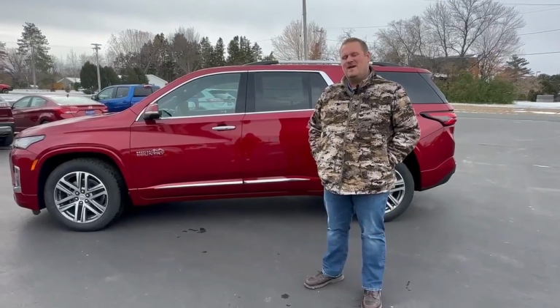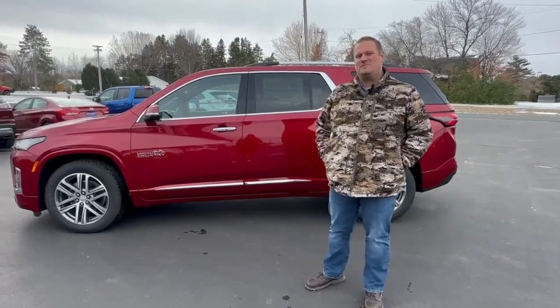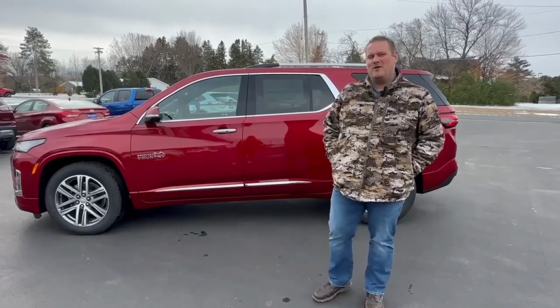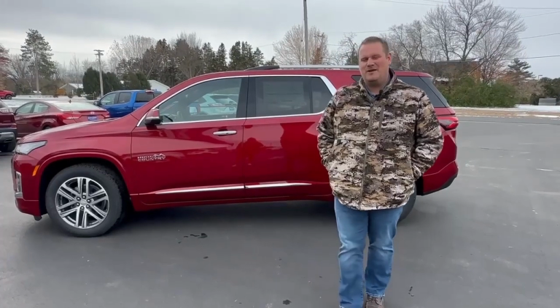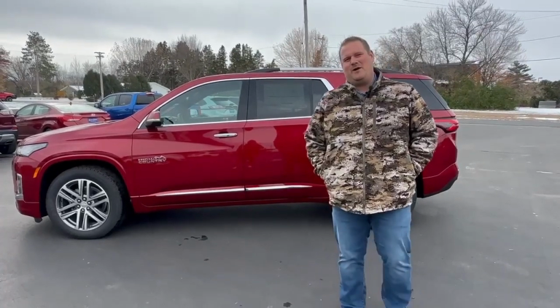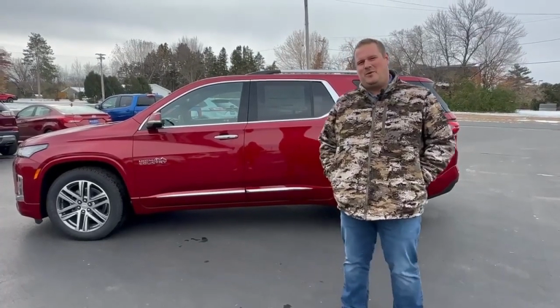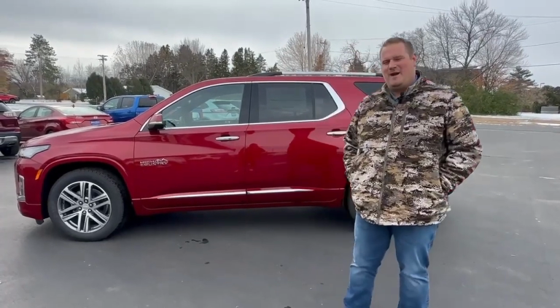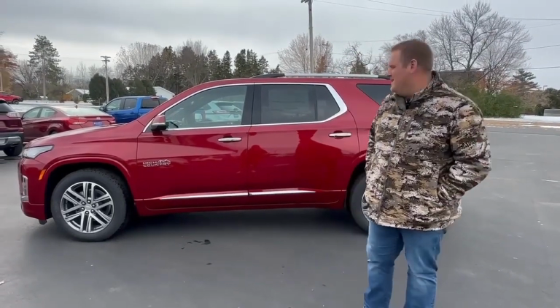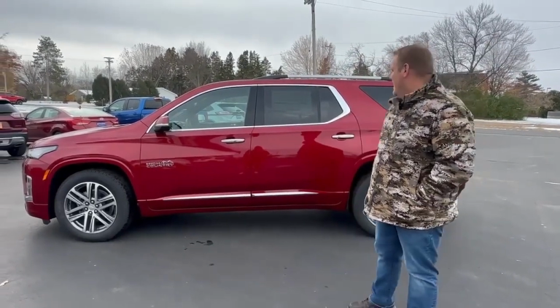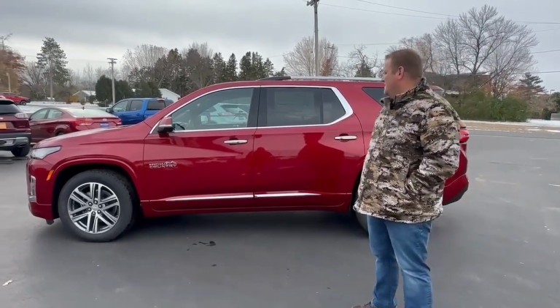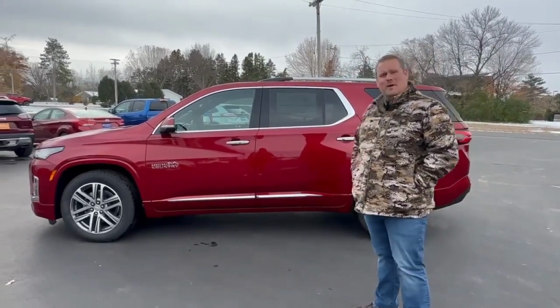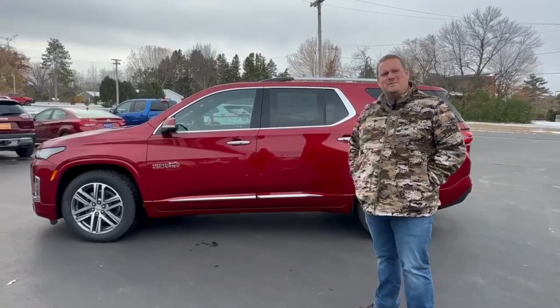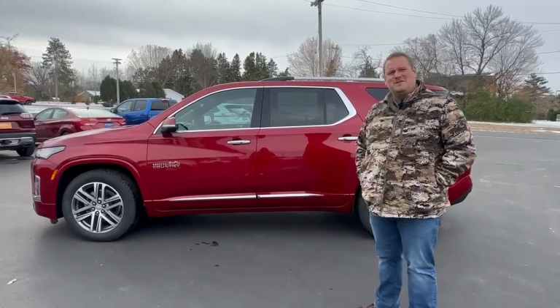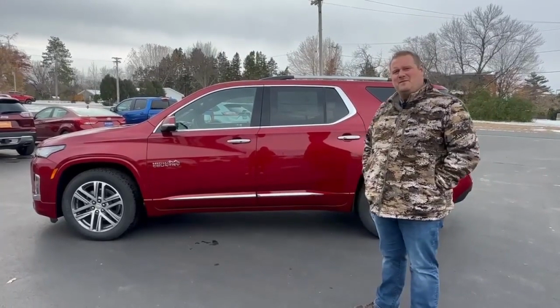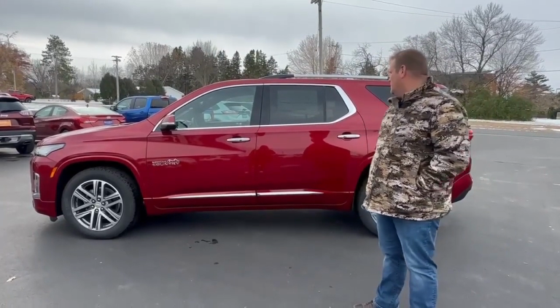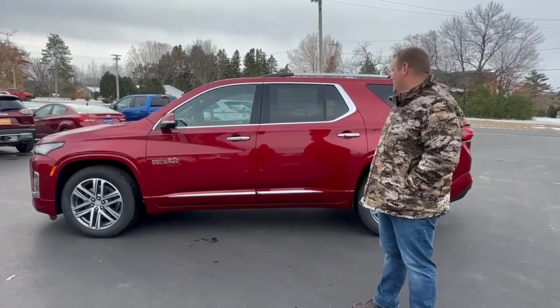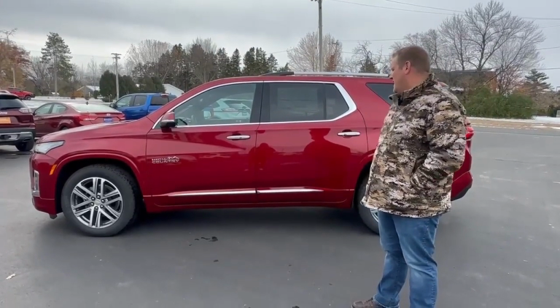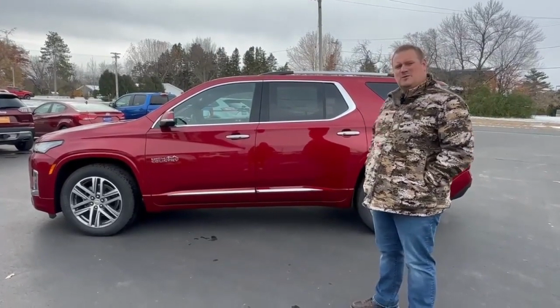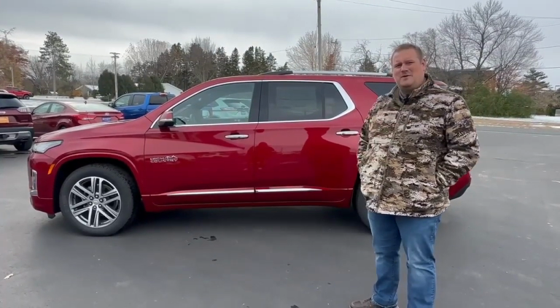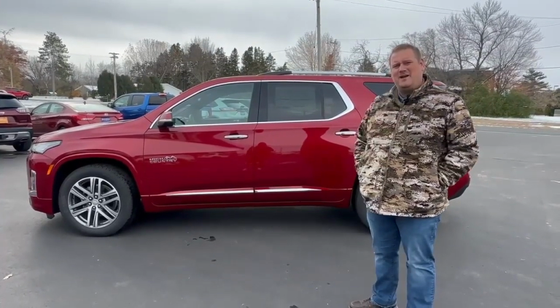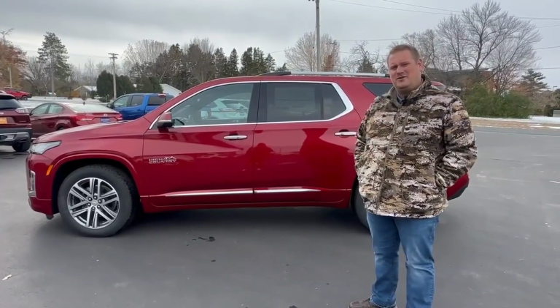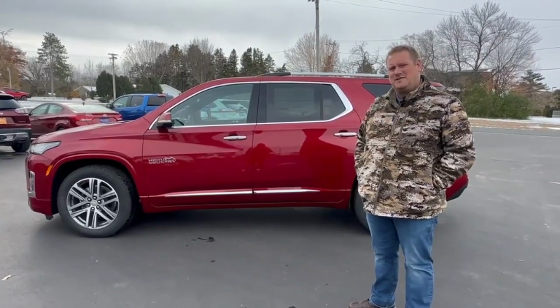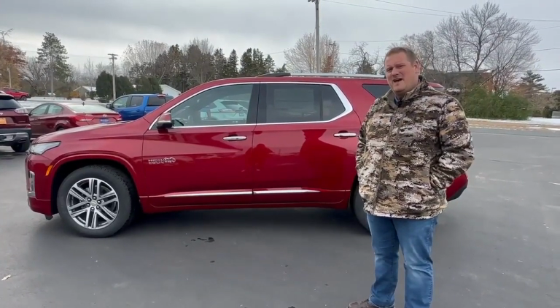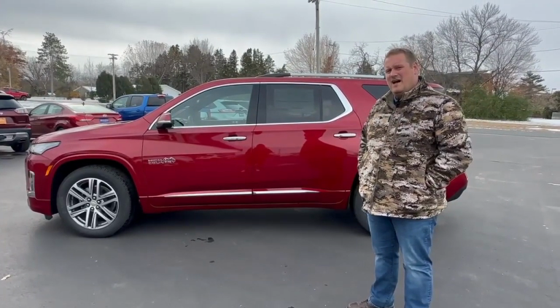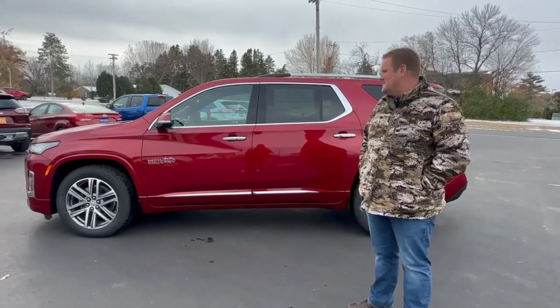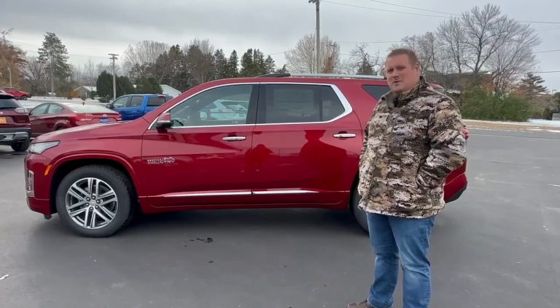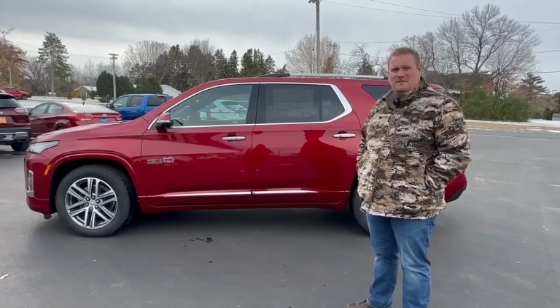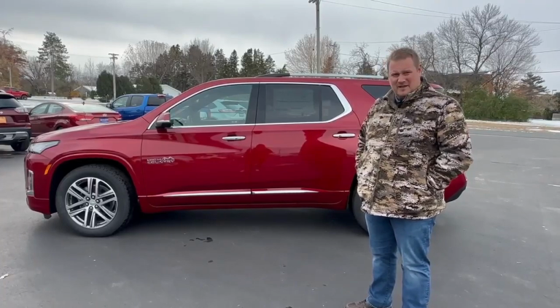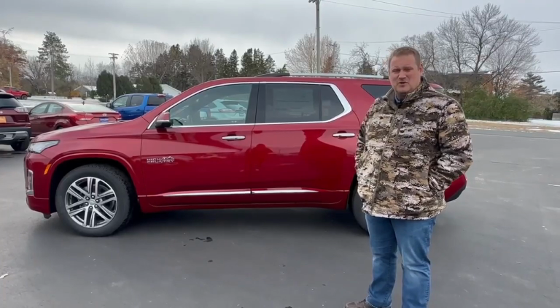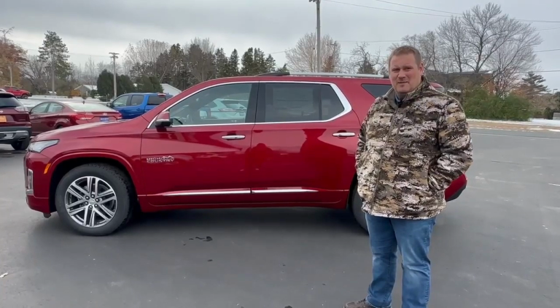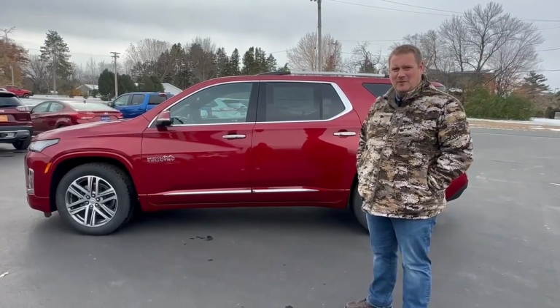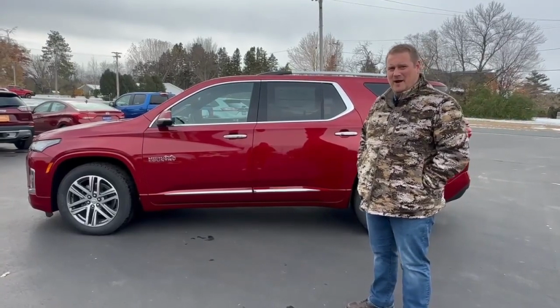Hey guys, Brad Gunn over here at Swant Graber Motors in Barron. Cold weather has come just in time for me to show you this 2023 High Country Traverse. This thing is loaded with great features, and I'd like to show you a couple of them real quick.